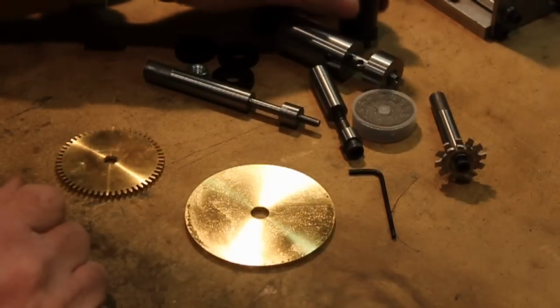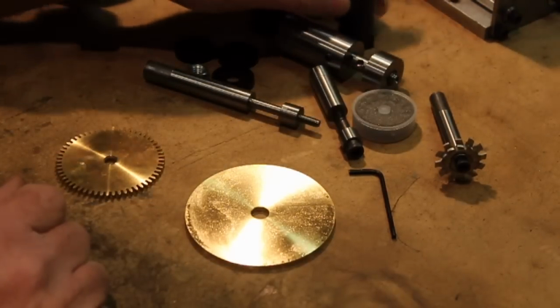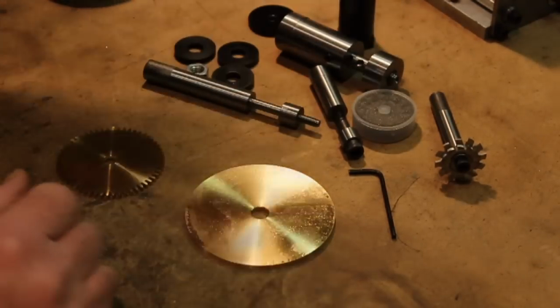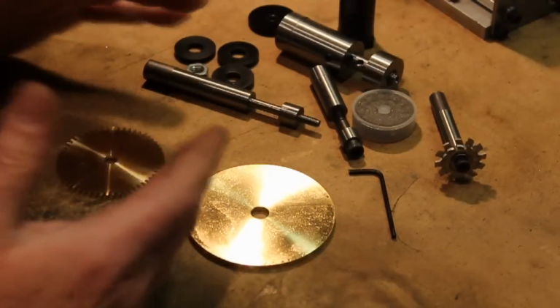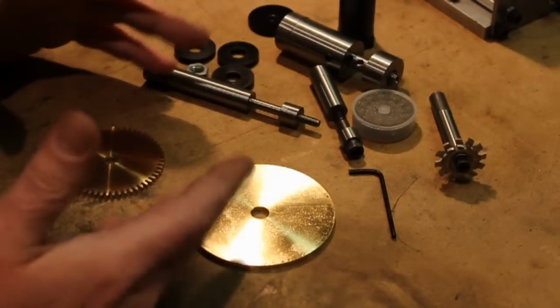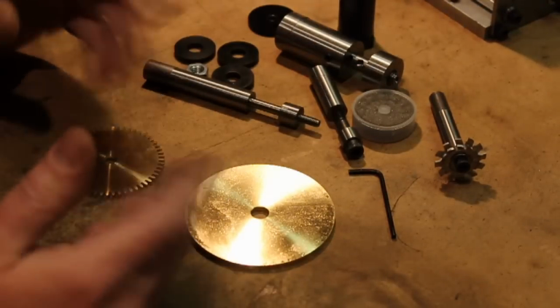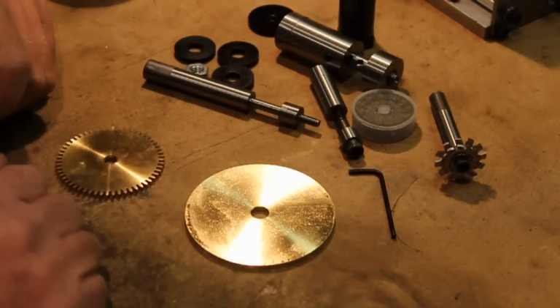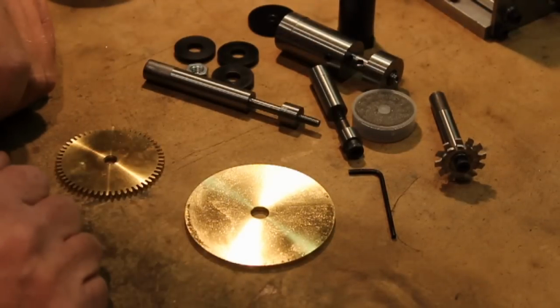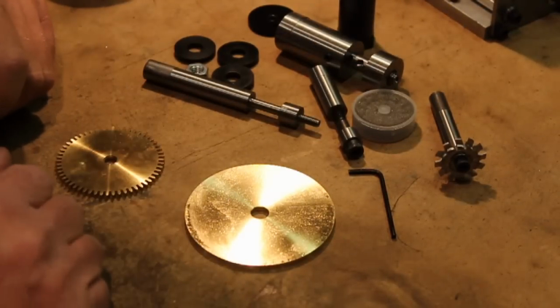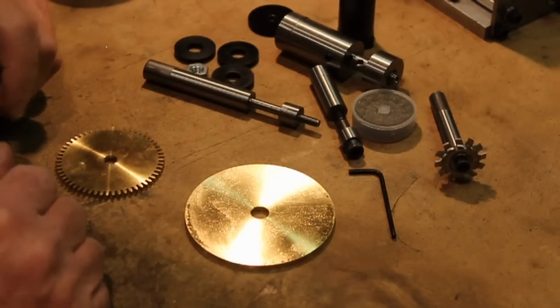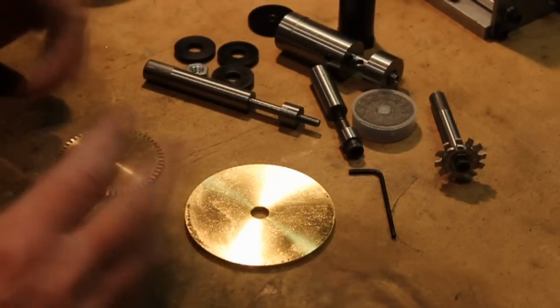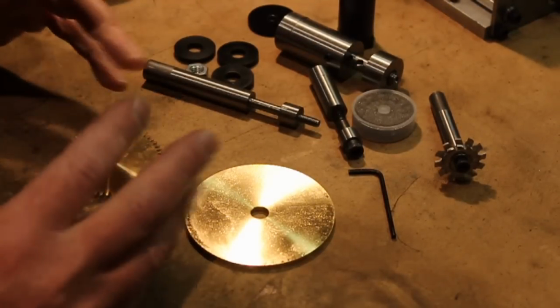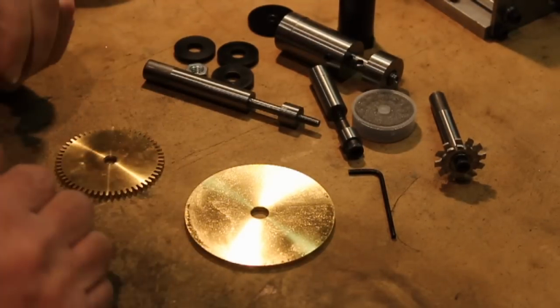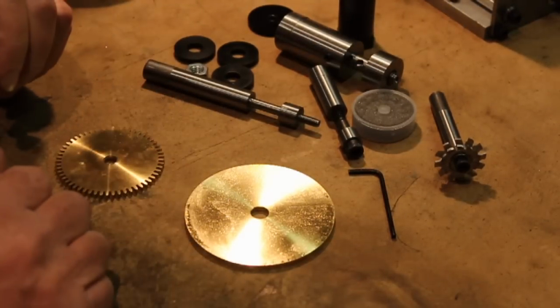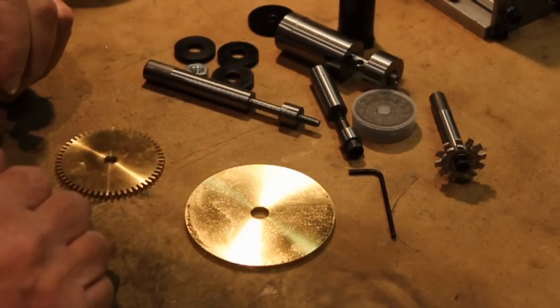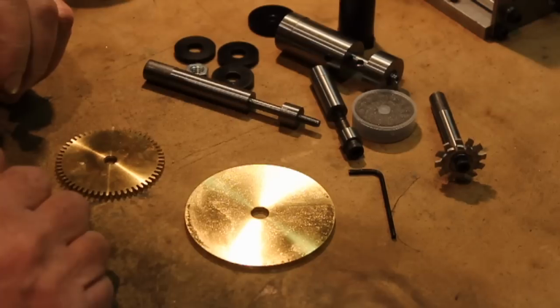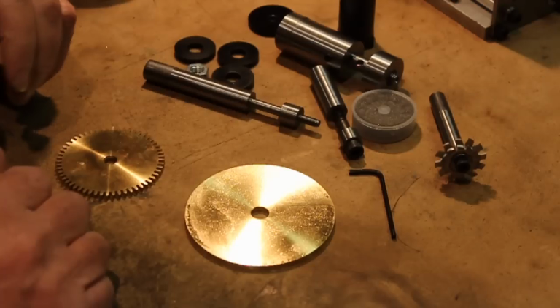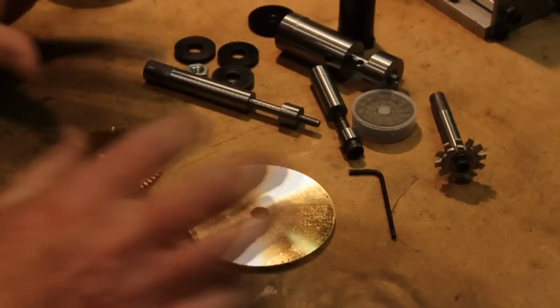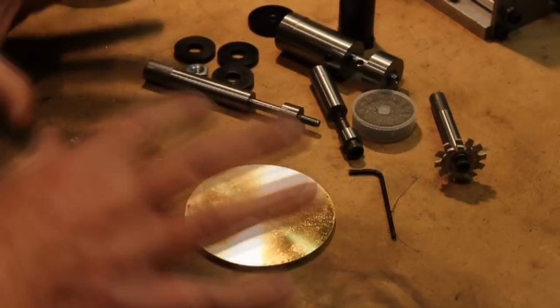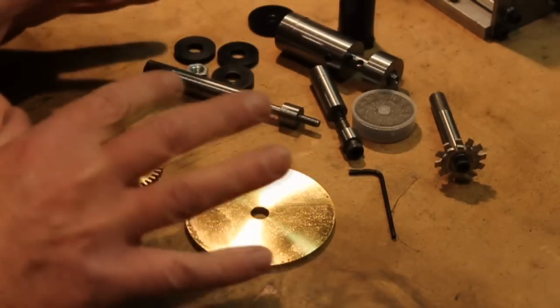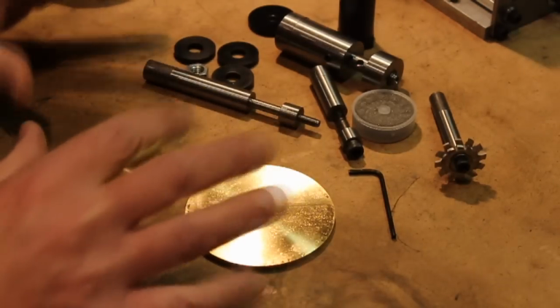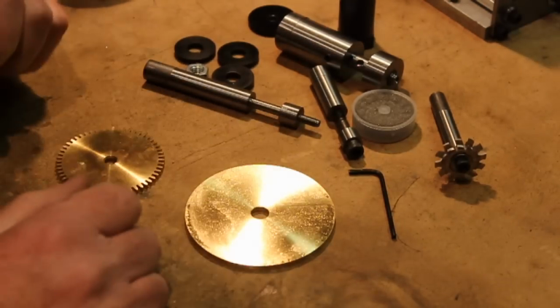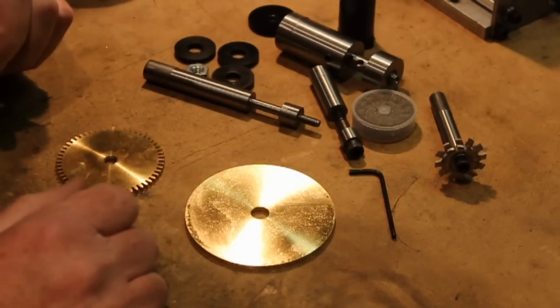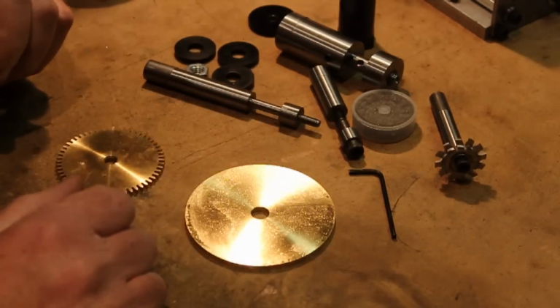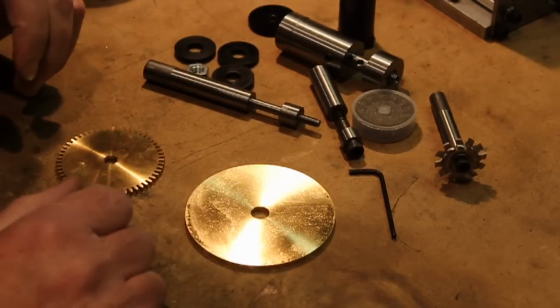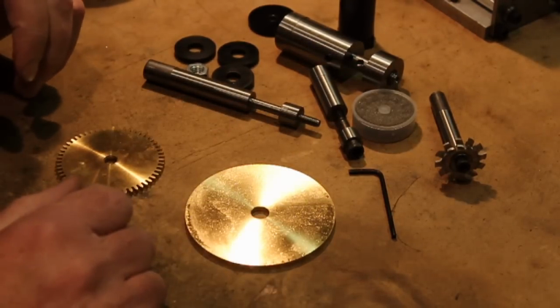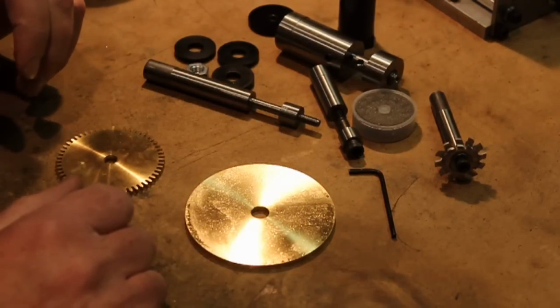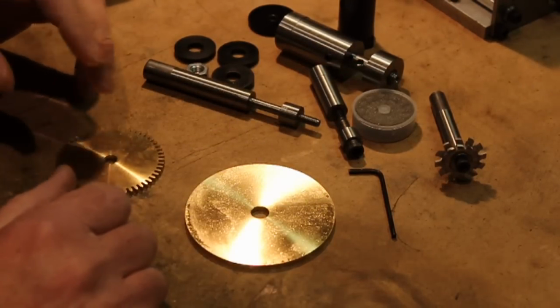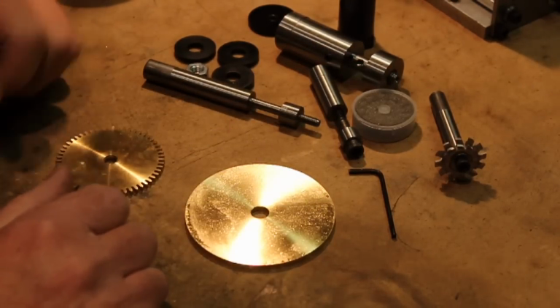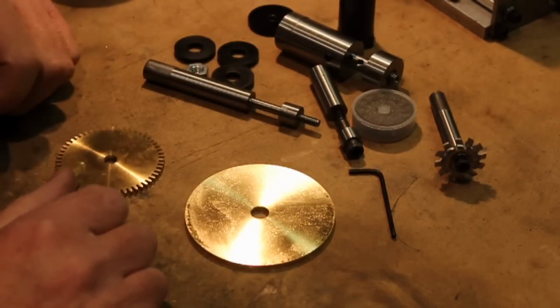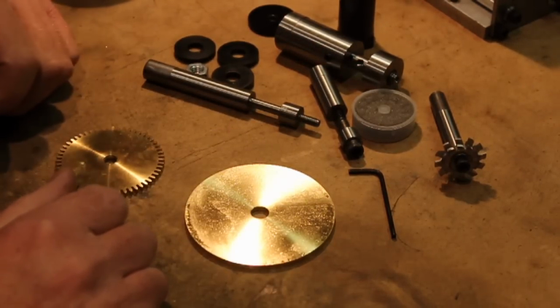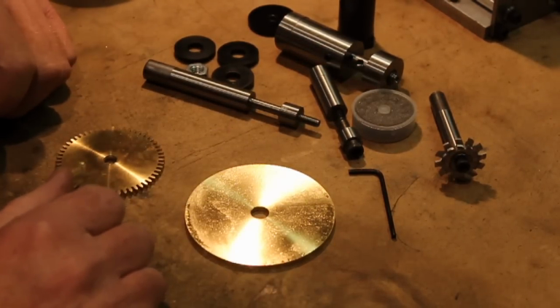Throughout the project you'll see that I made lots of fixtures for different things. But these are the basic ones — this is what you need to get started.